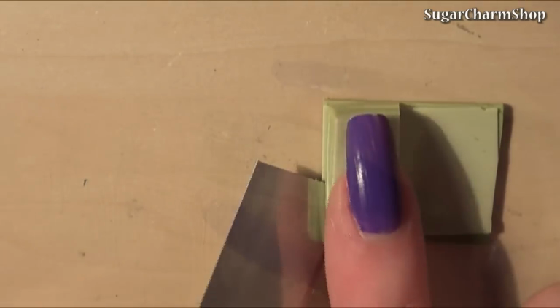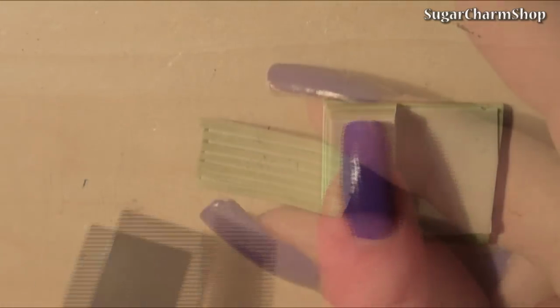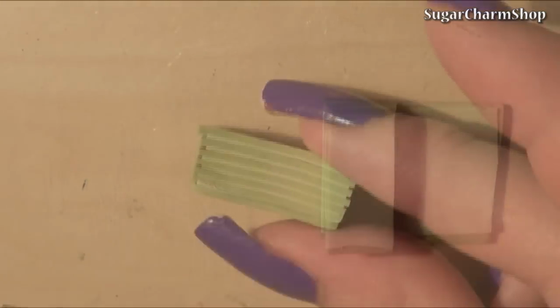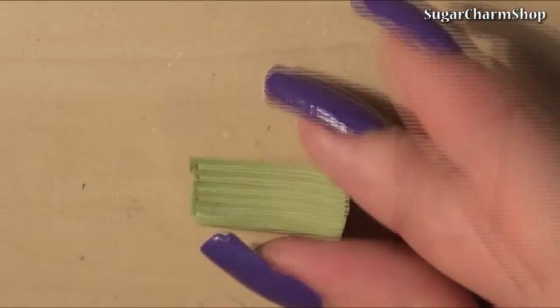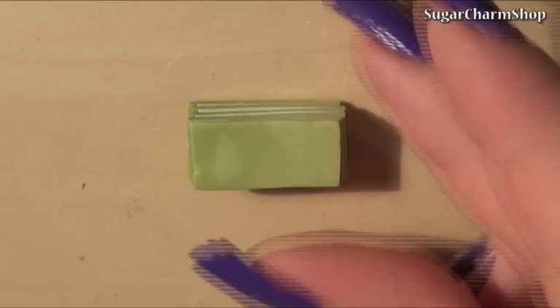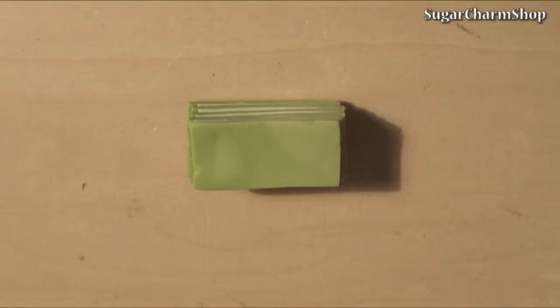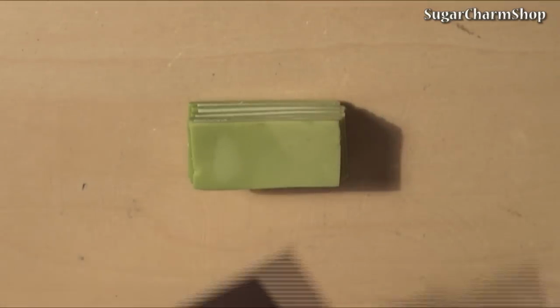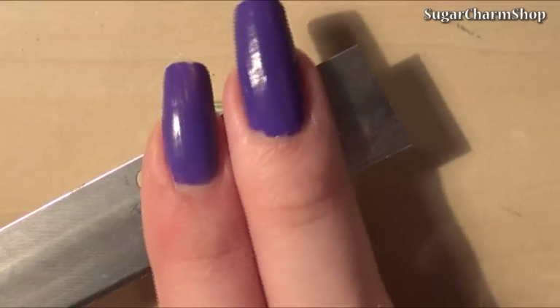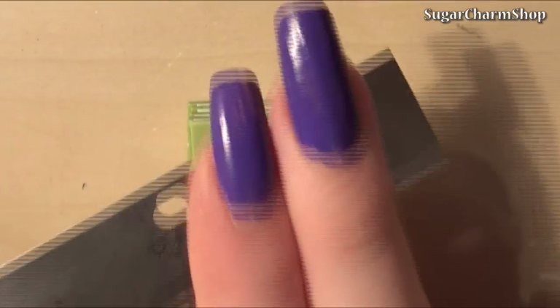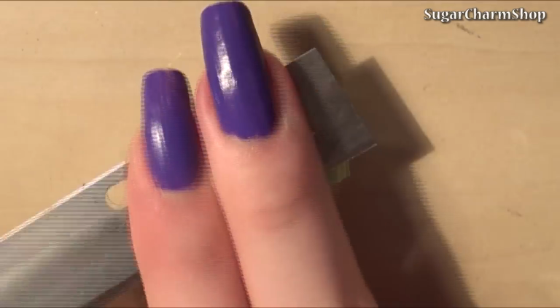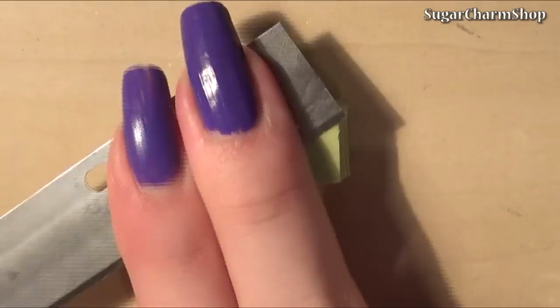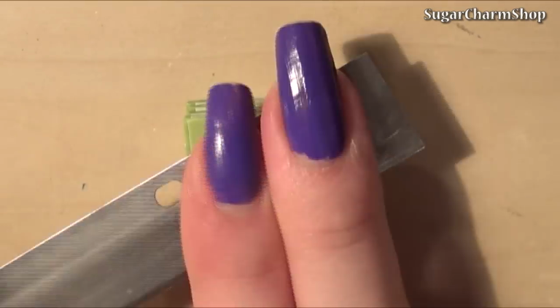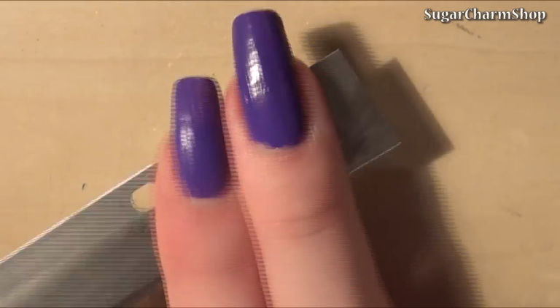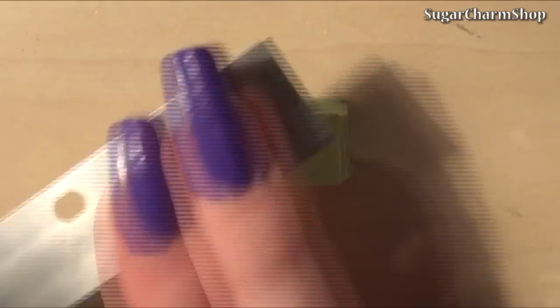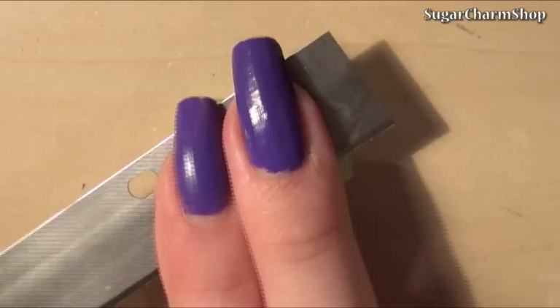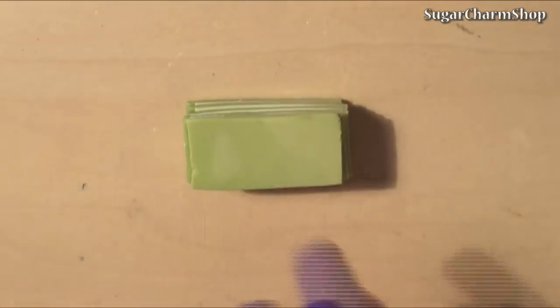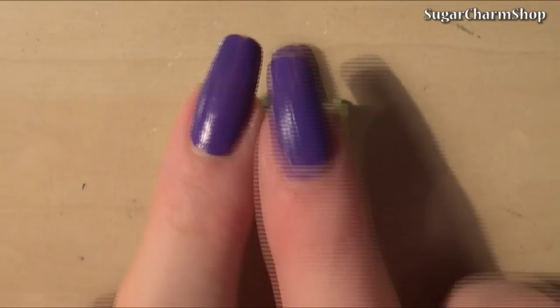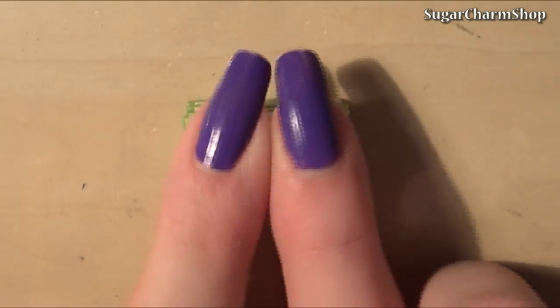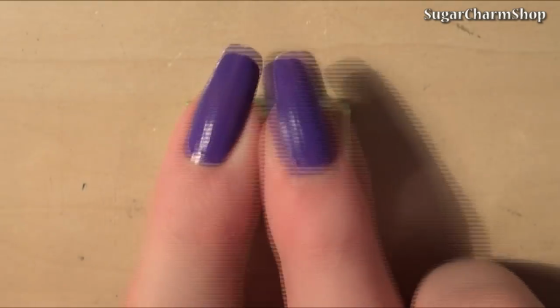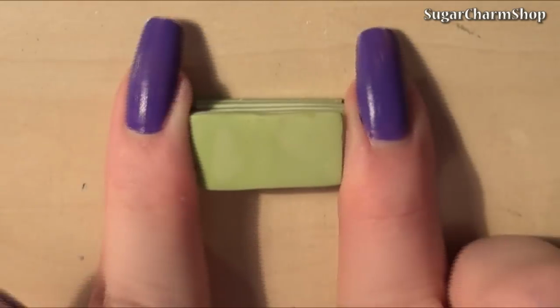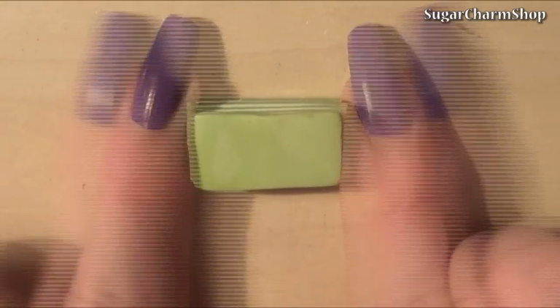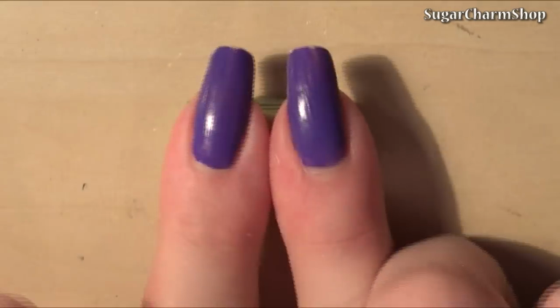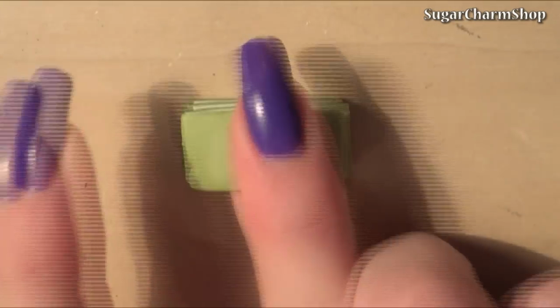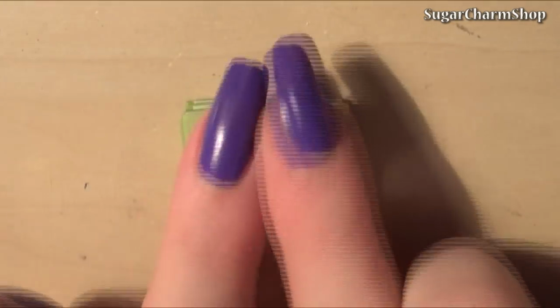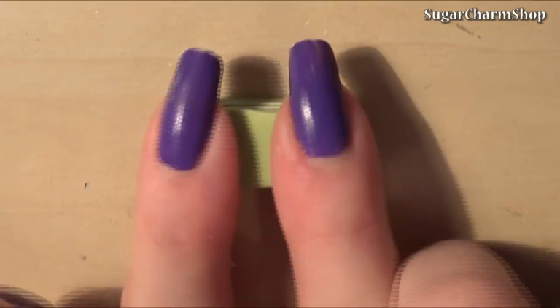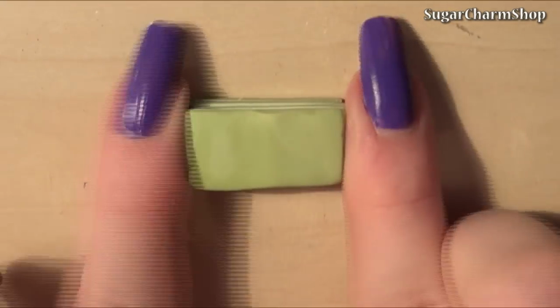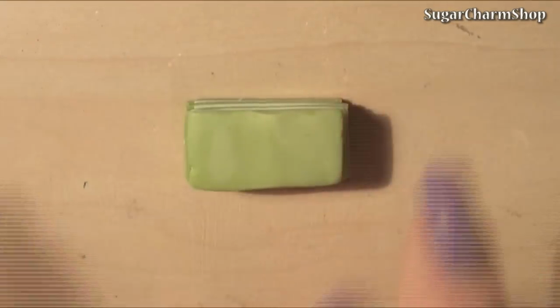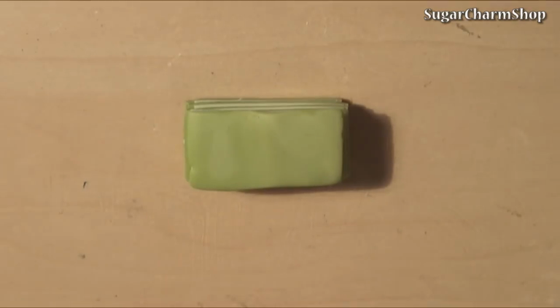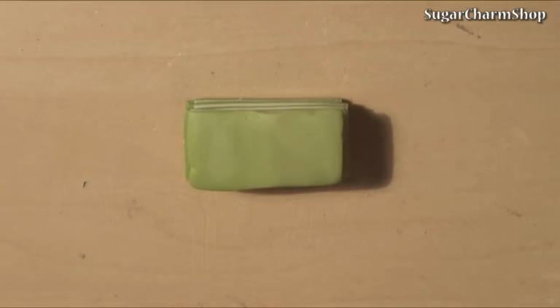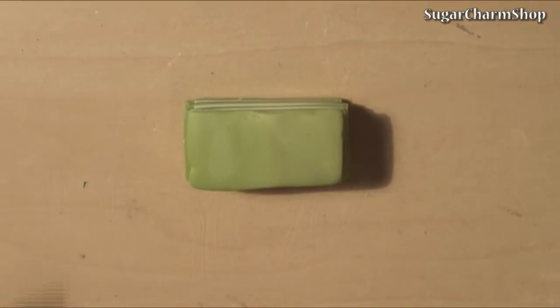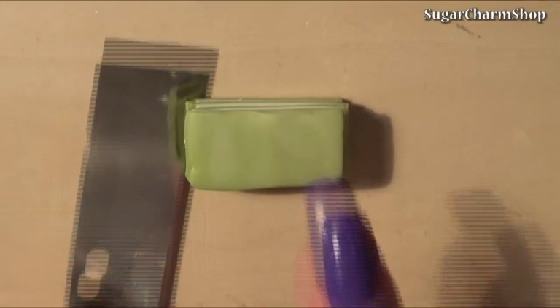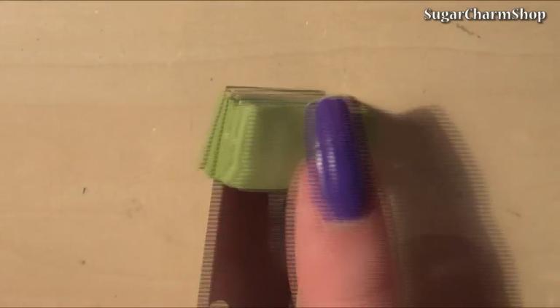Now reduce the size of the cane. When you're done, cut out thin slices. They don't have to be perfect at all — it looks better if you have a variety of shapes and sizes.